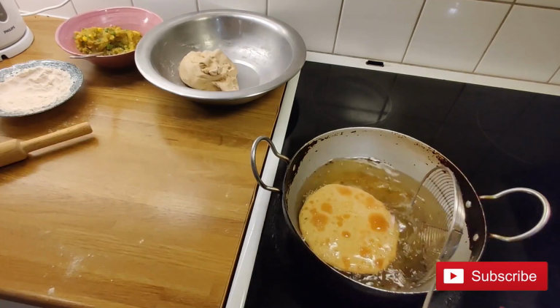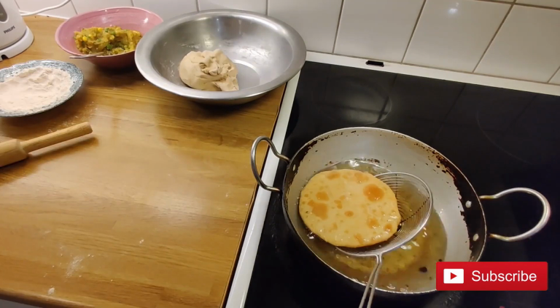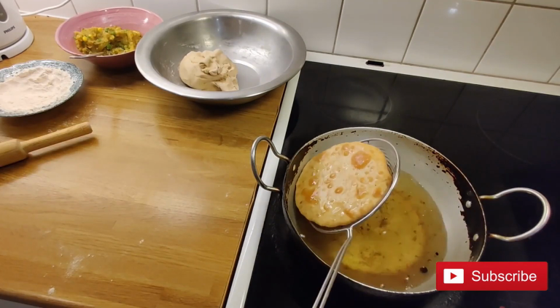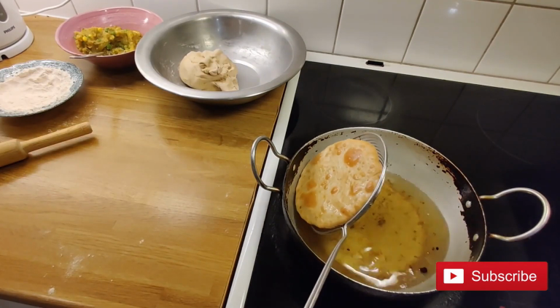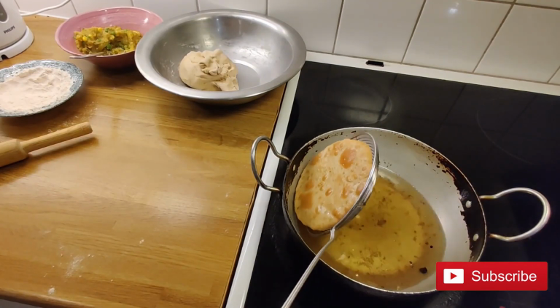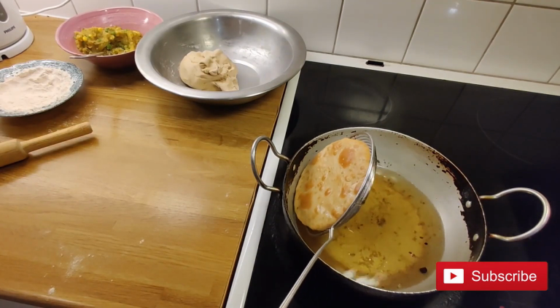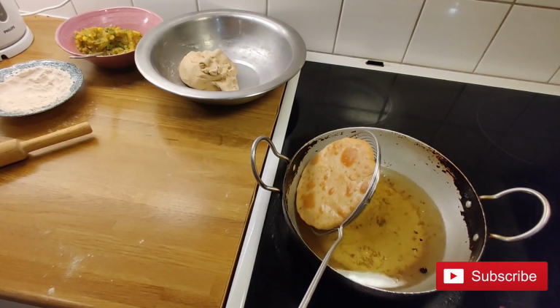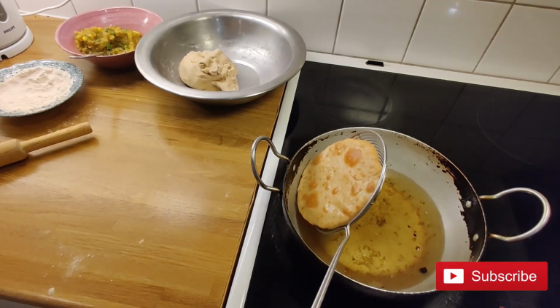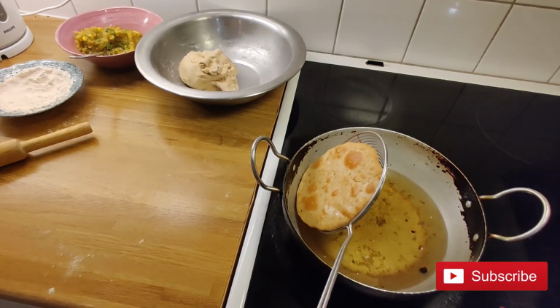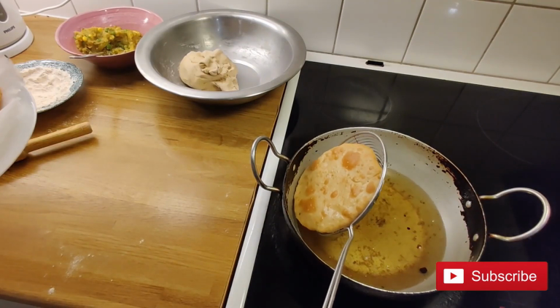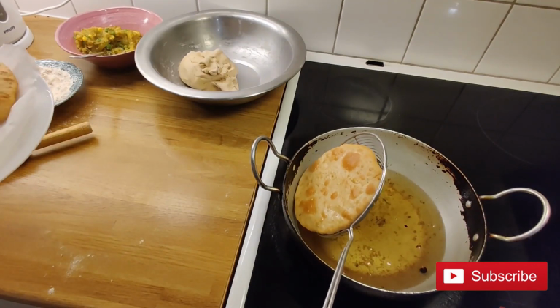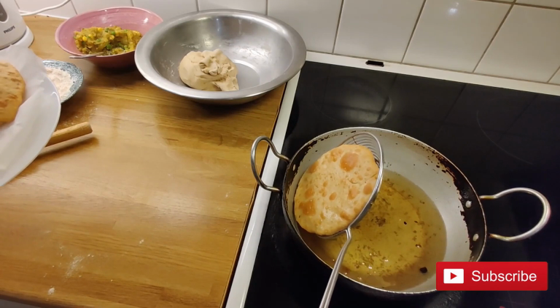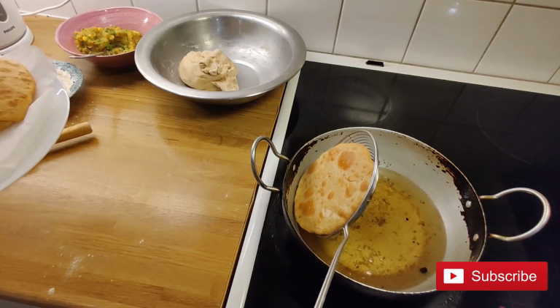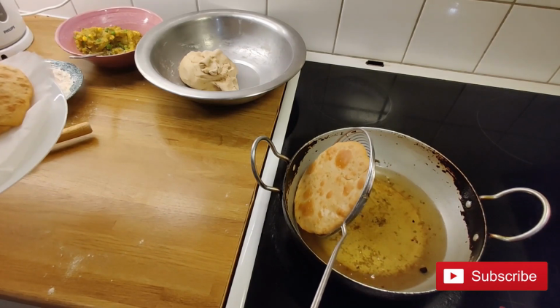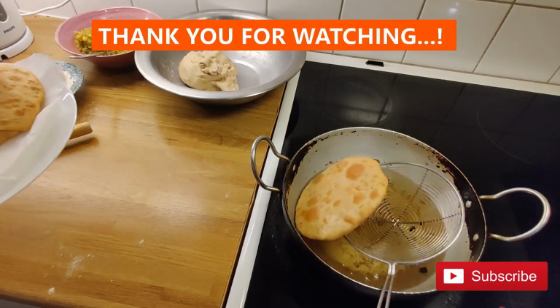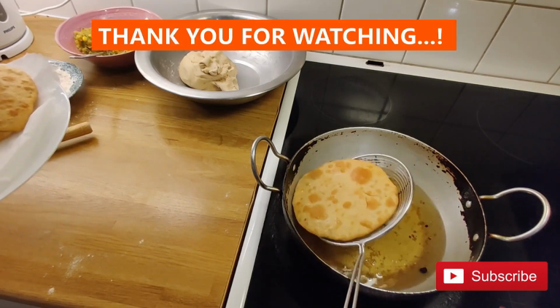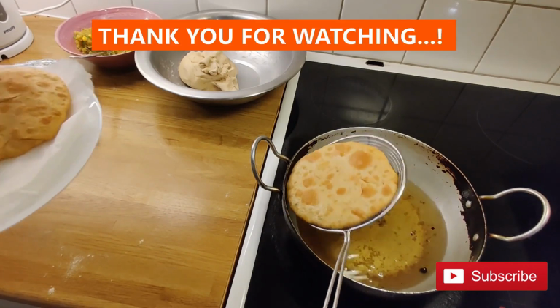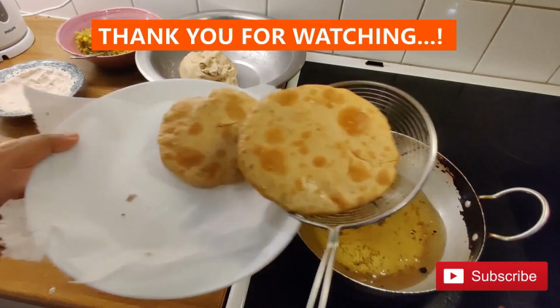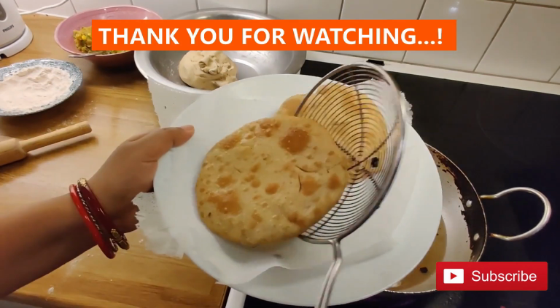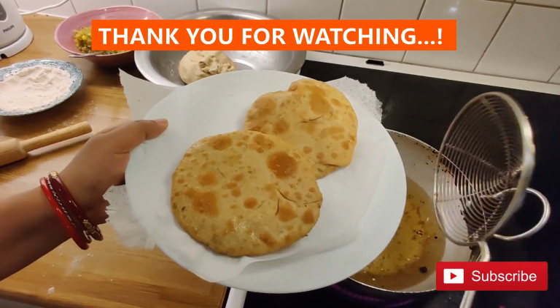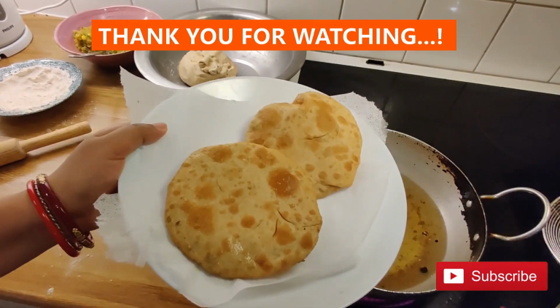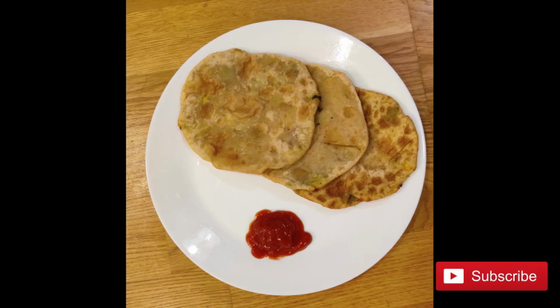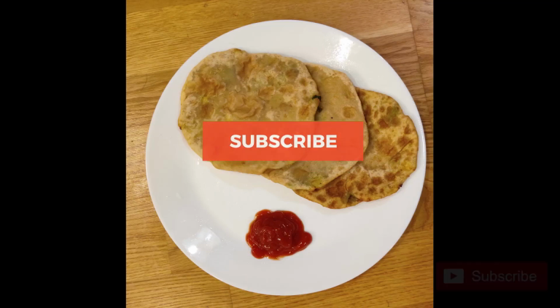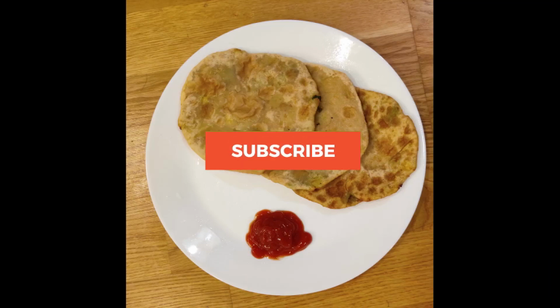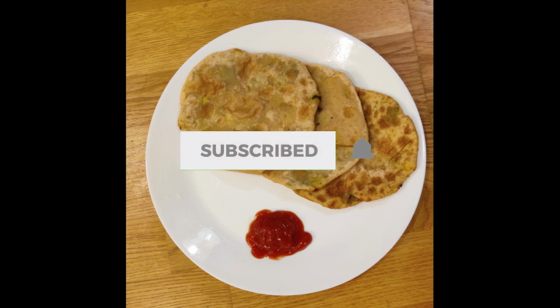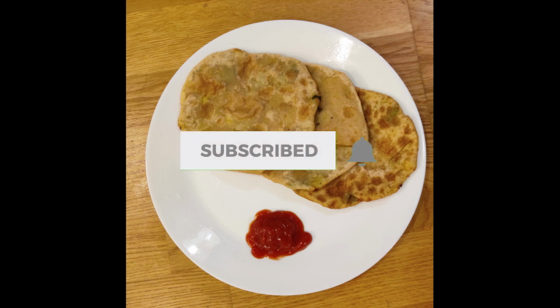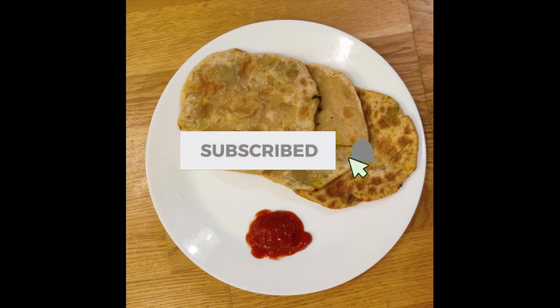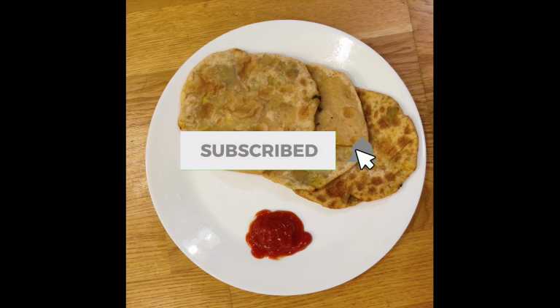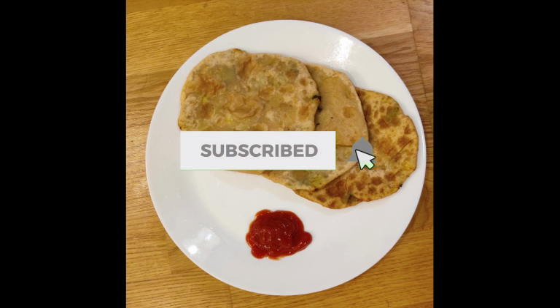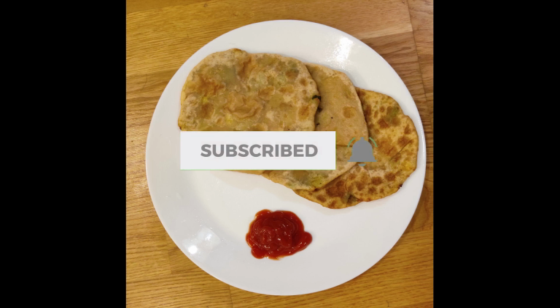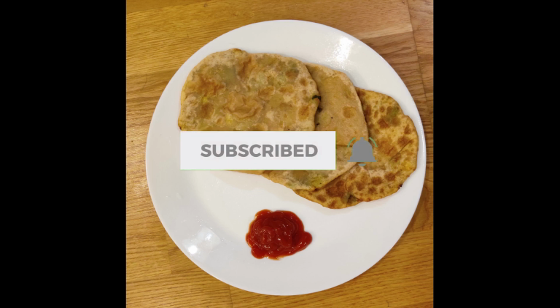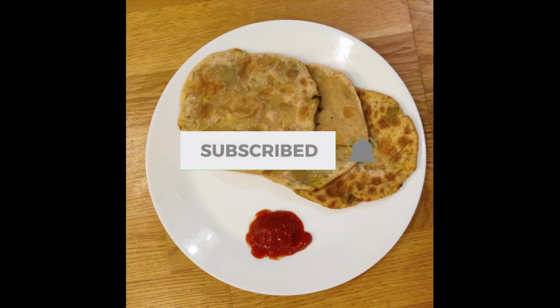Our breakfast is ready! Enjoy it with green chutney or pickles. Thank you for watching. If you are new to my channel, please like, share, and subscribe.